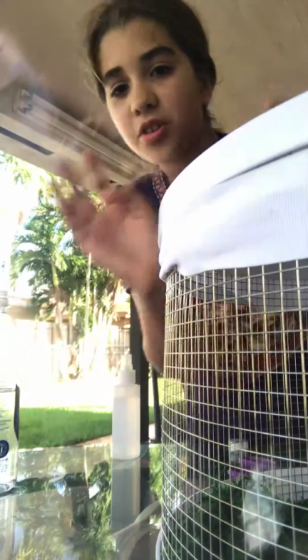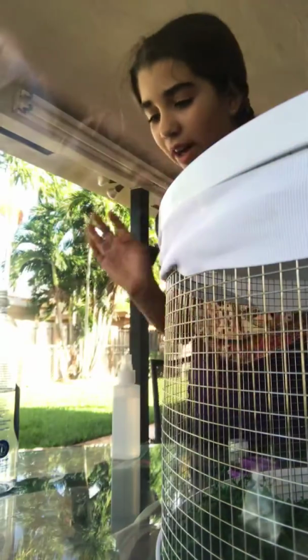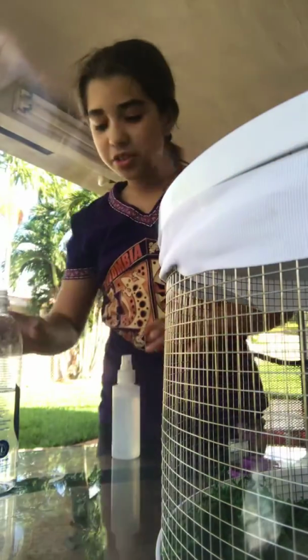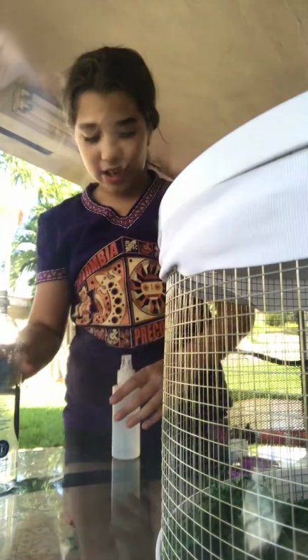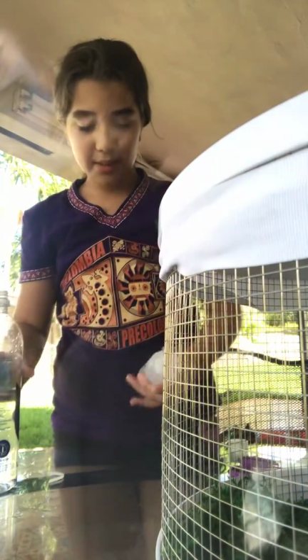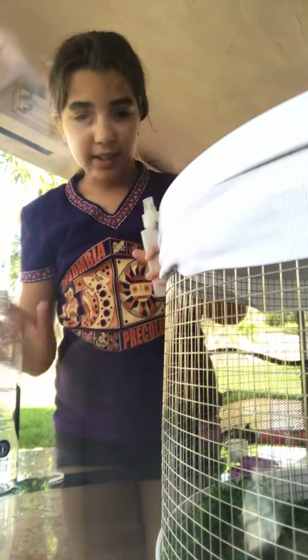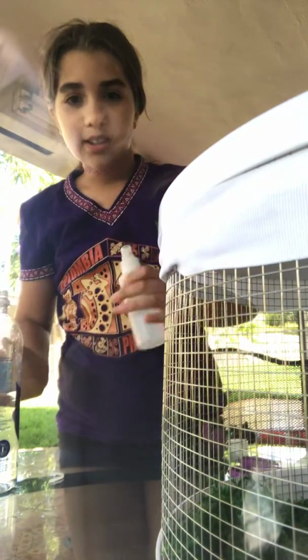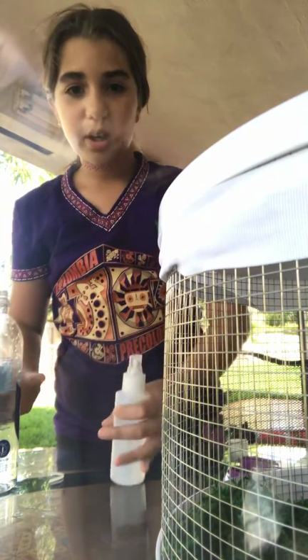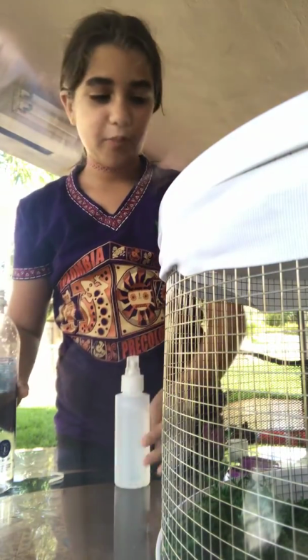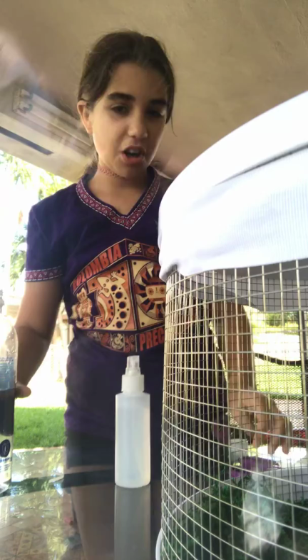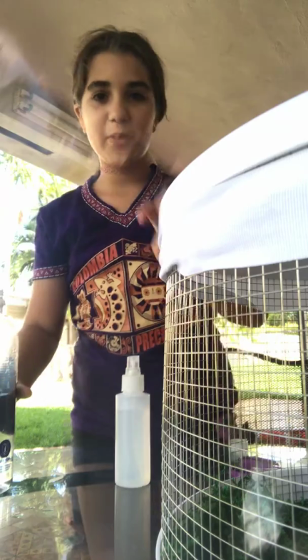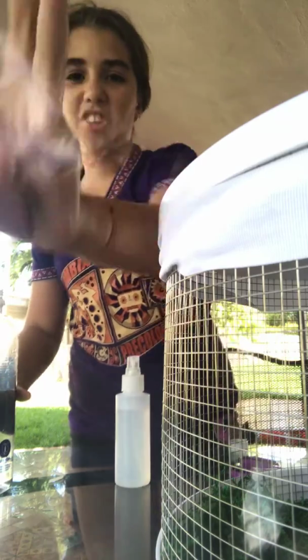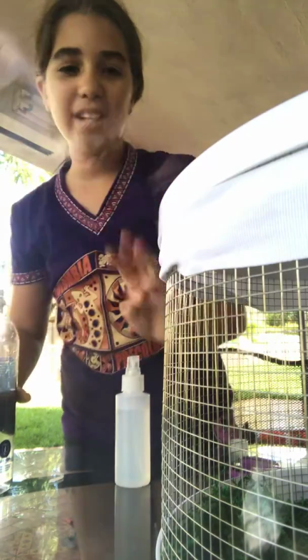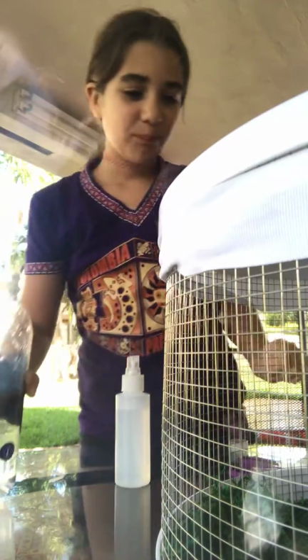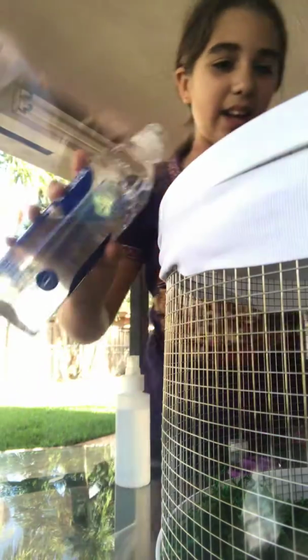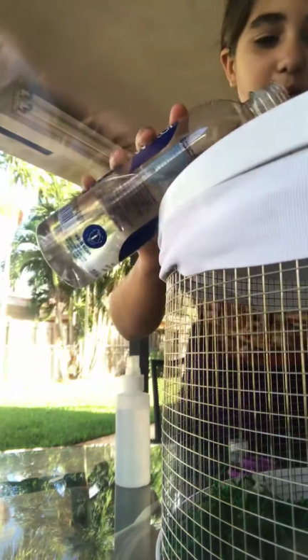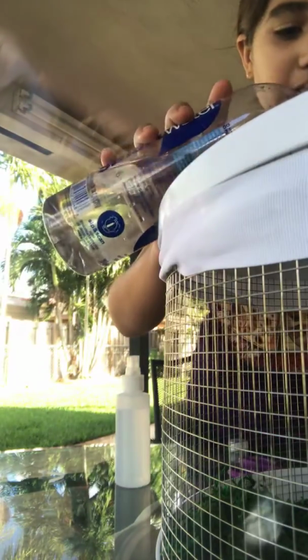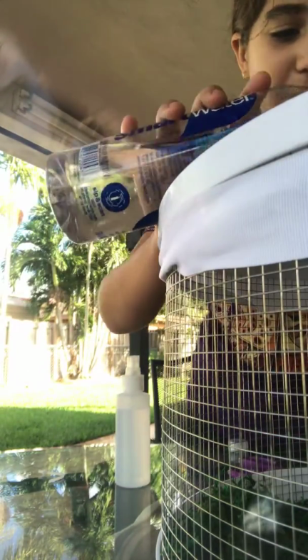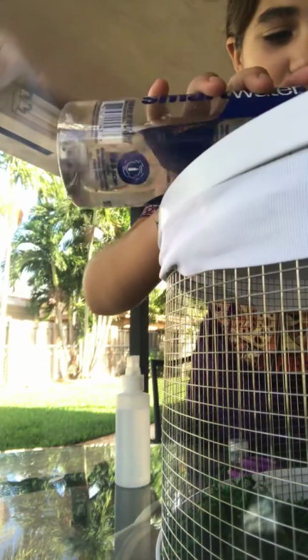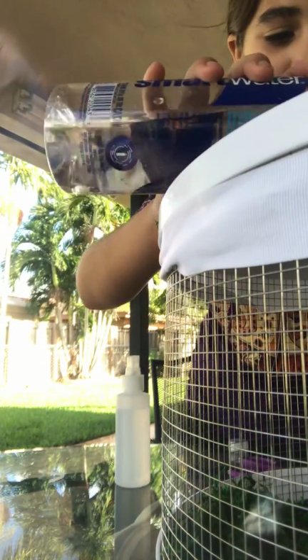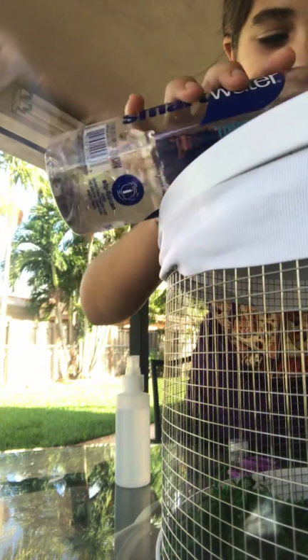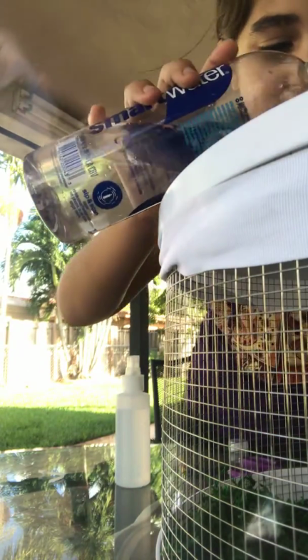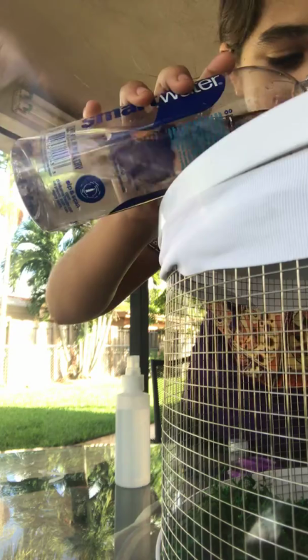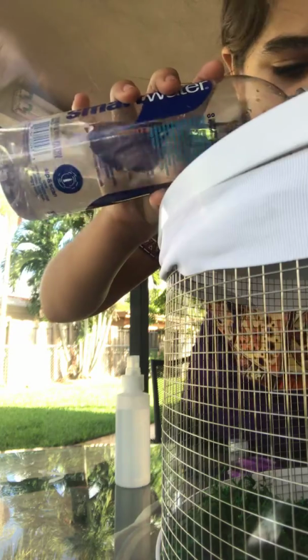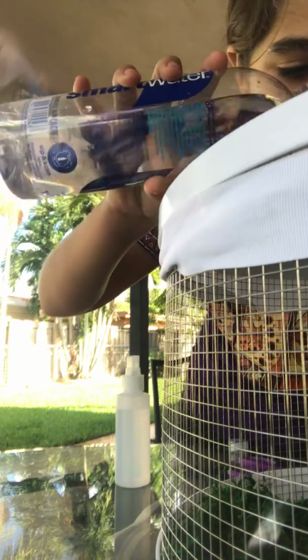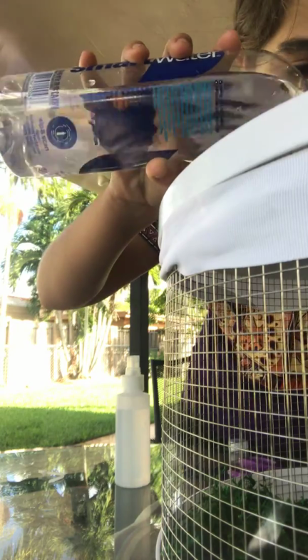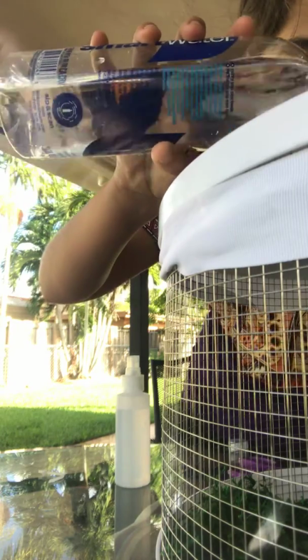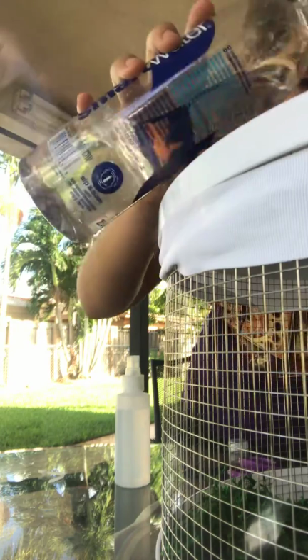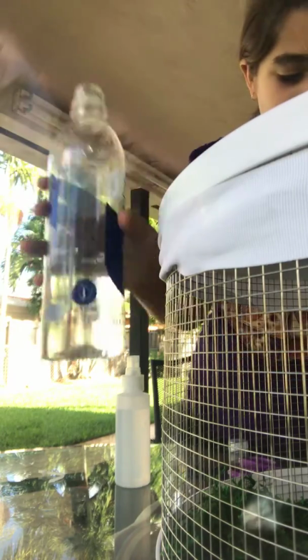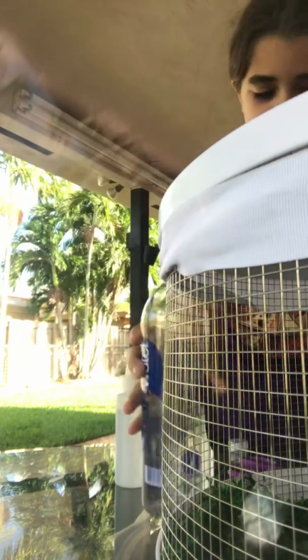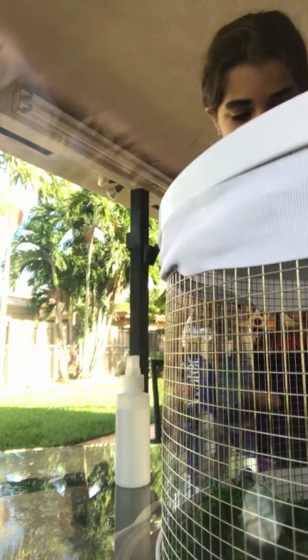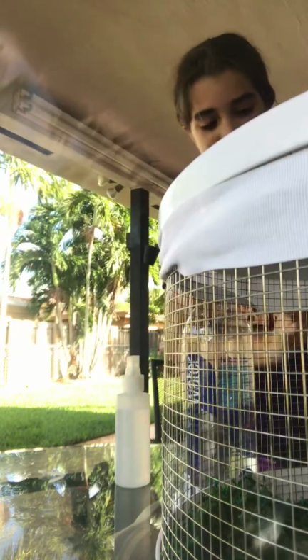Hello guys, today I'm going to finish up with part 3 and I'm going to be pouring a little bit more water. It's a little component. I'm going to show you the new pen.